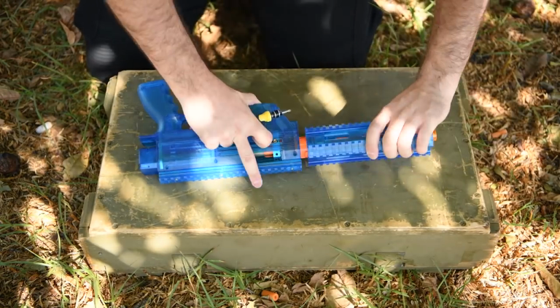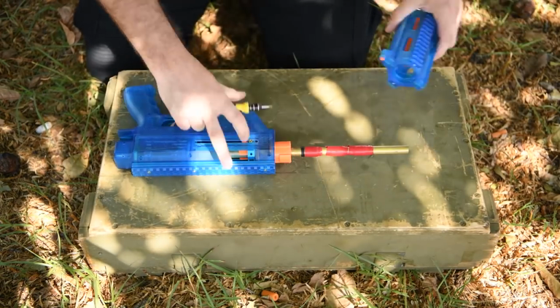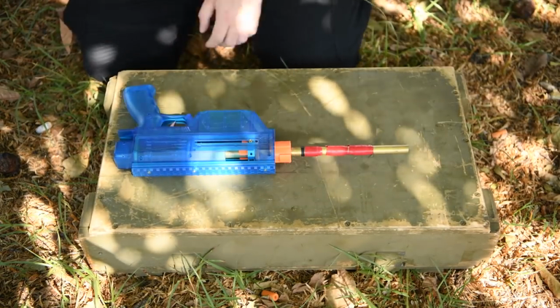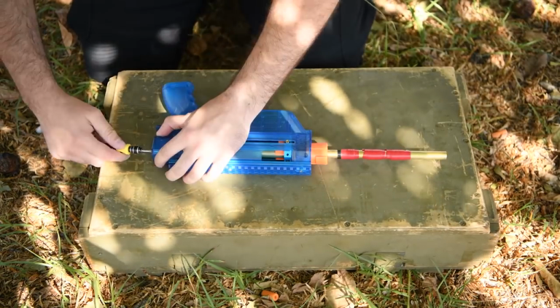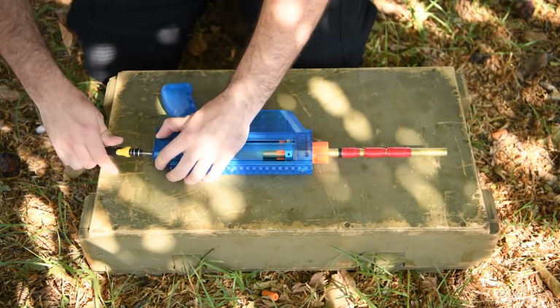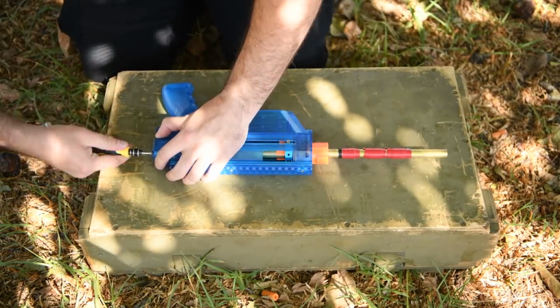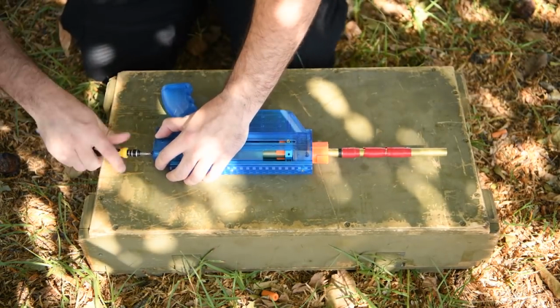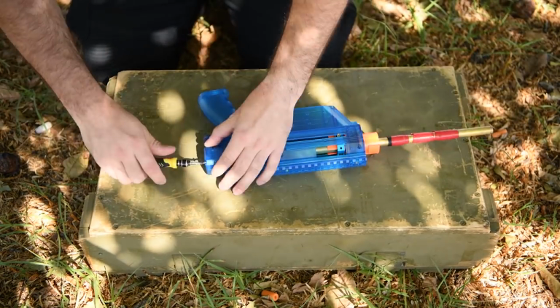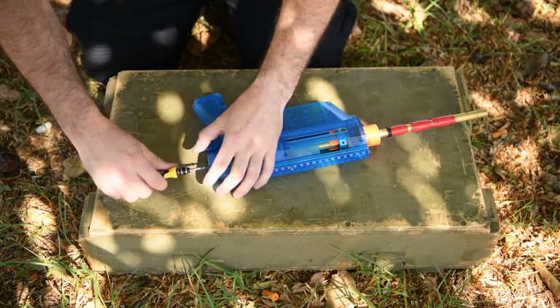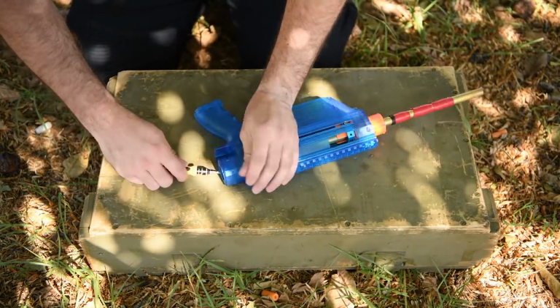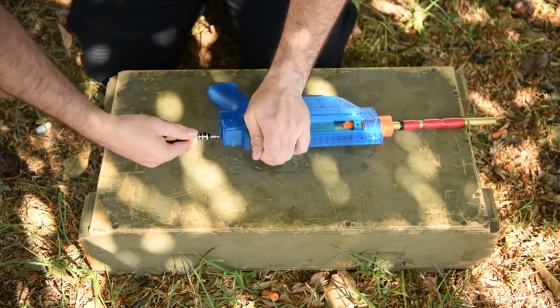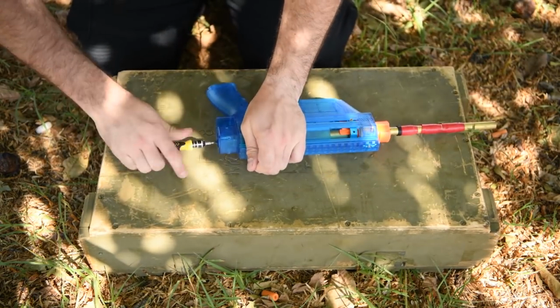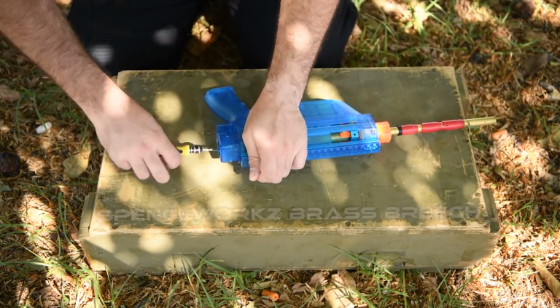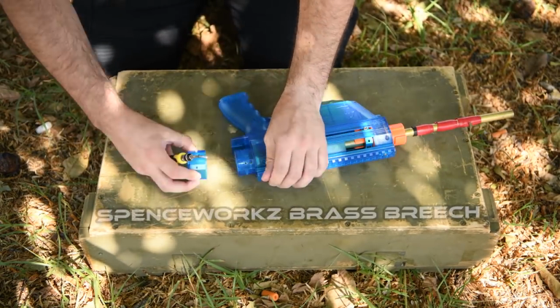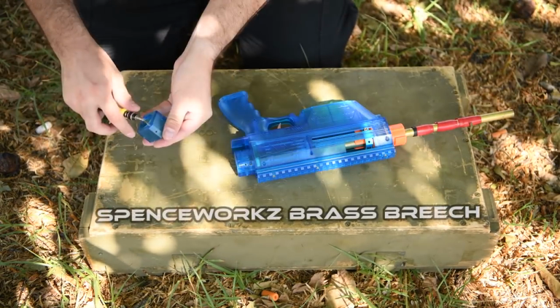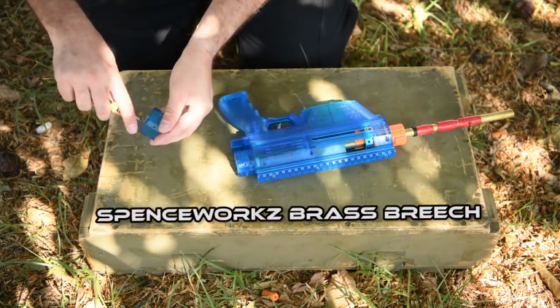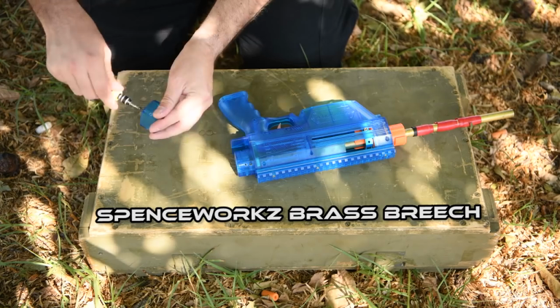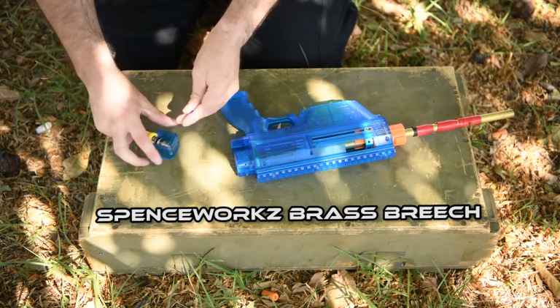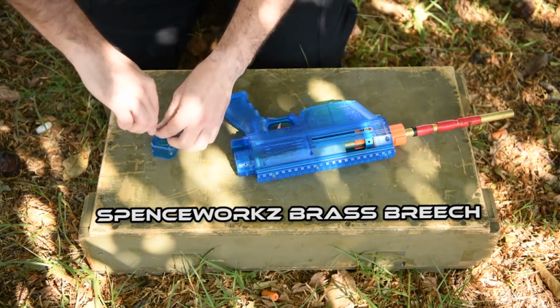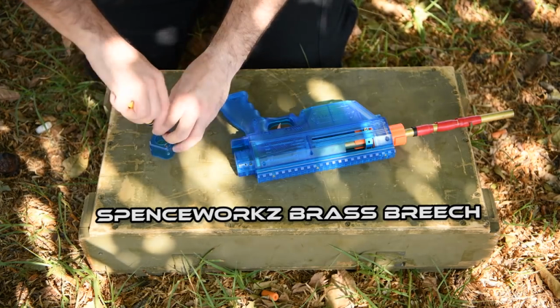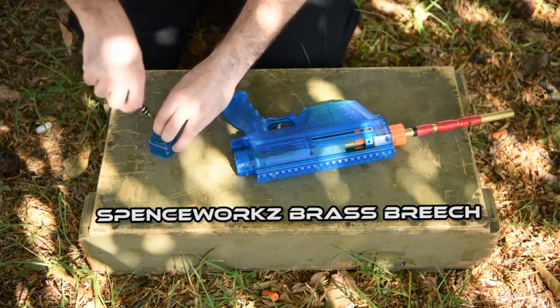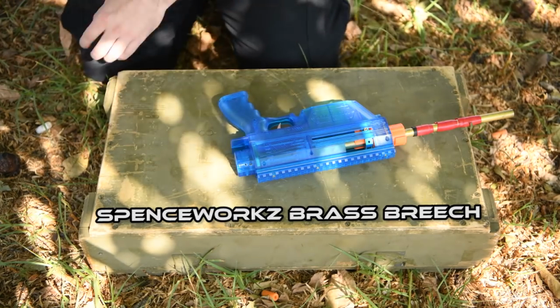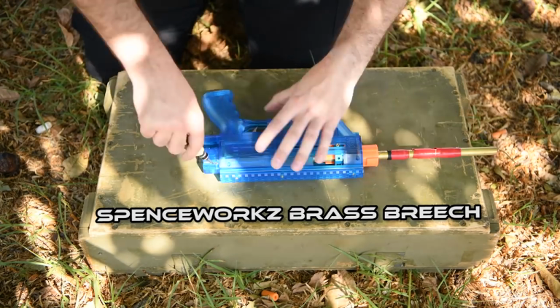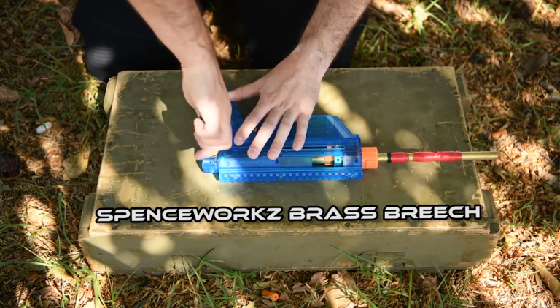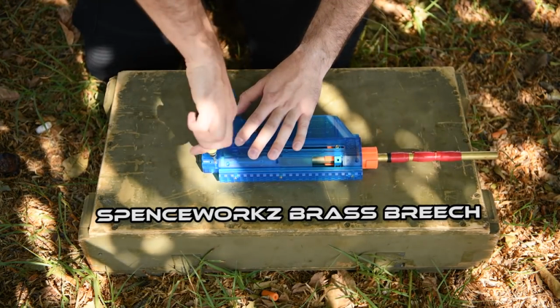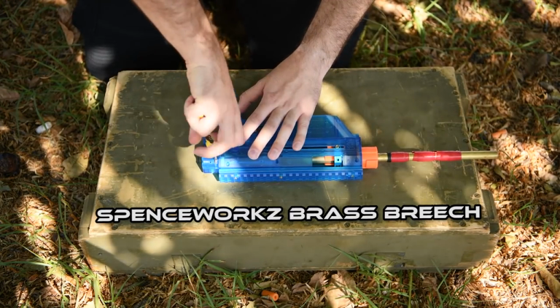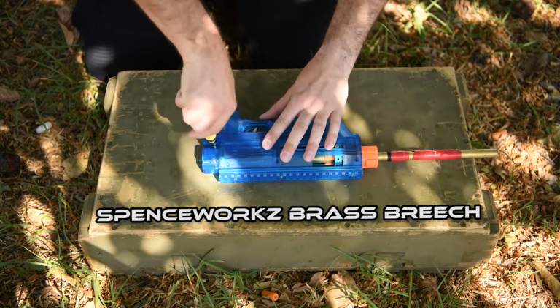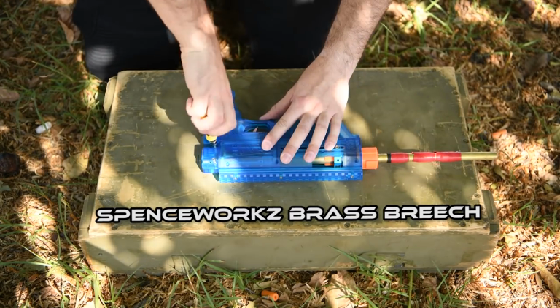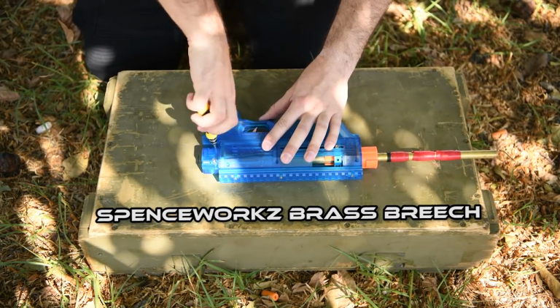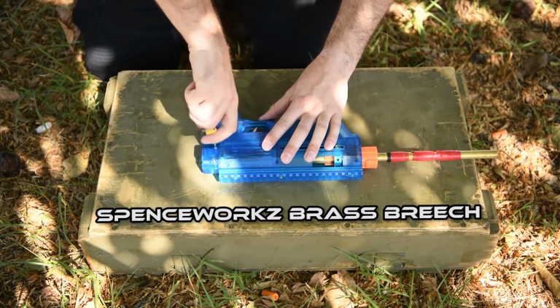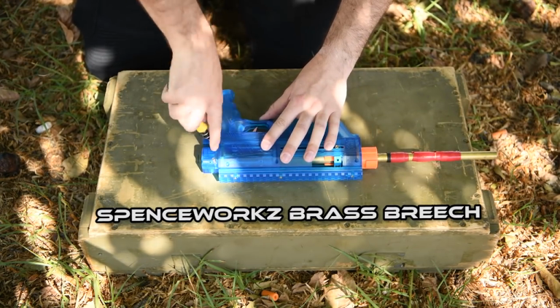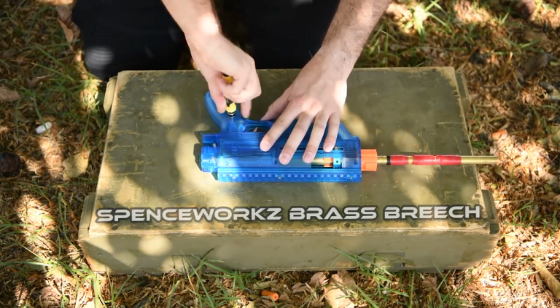For those curious about what I'm removing from the Prophecy for this test, it's a brass sleeper breech made for me by Spenceworks. You can check out my video on that in the card above.